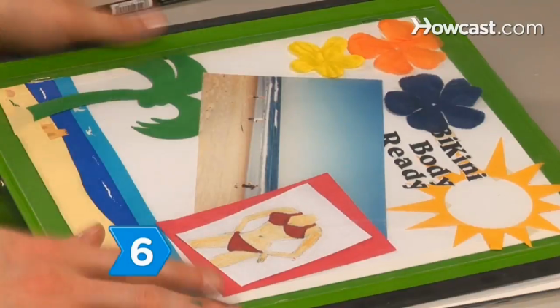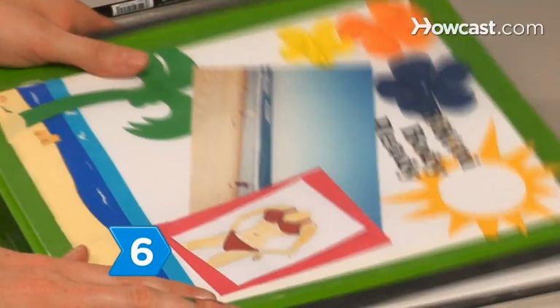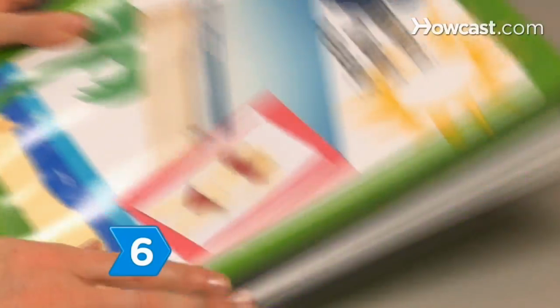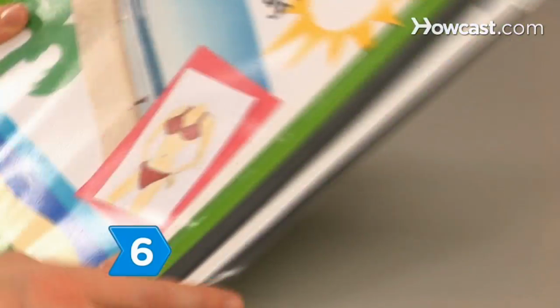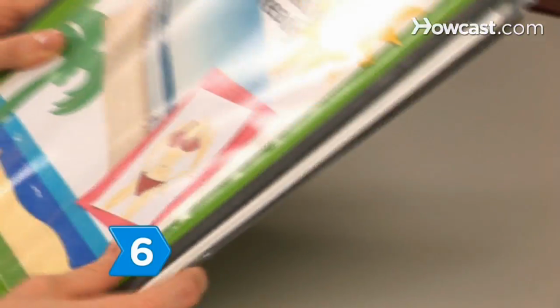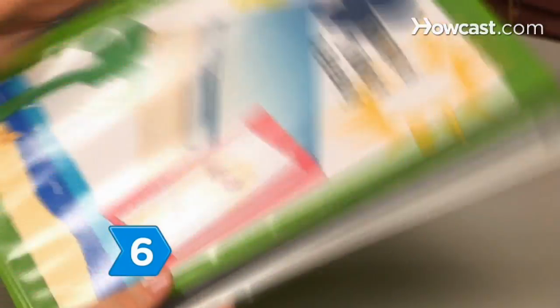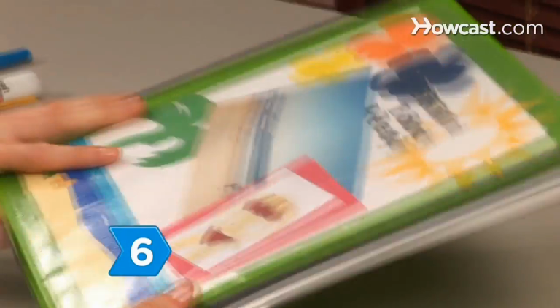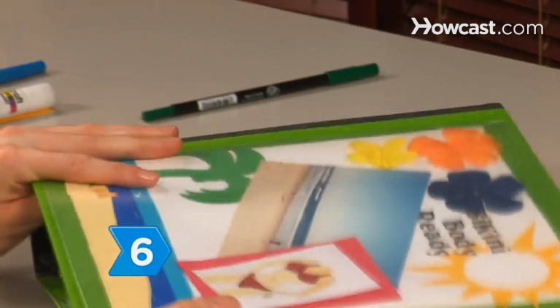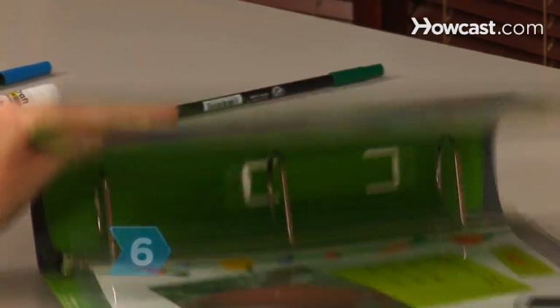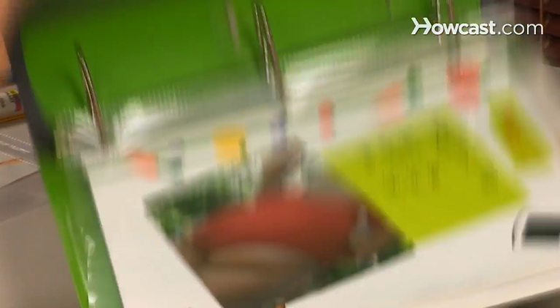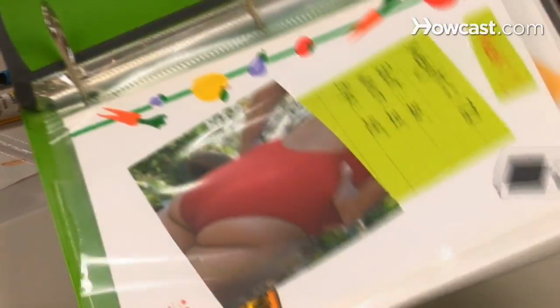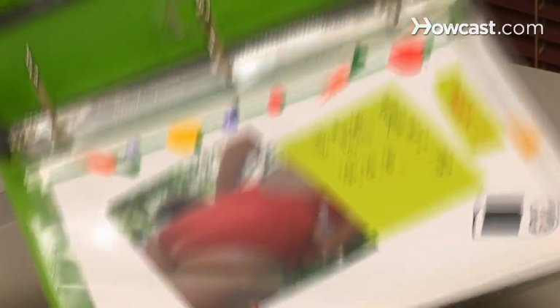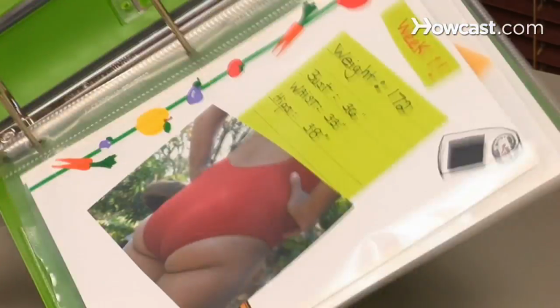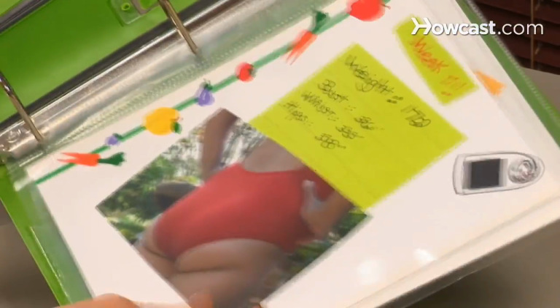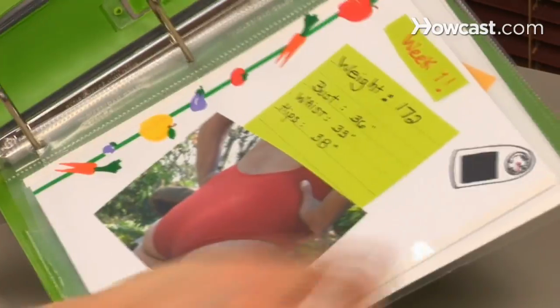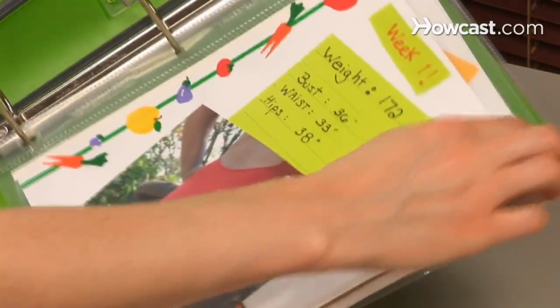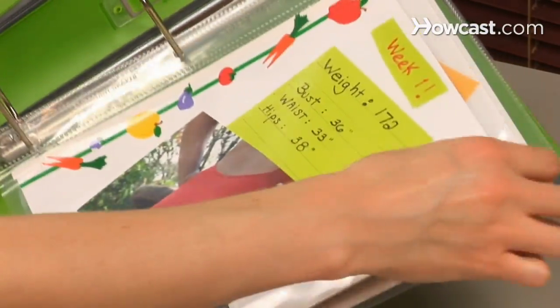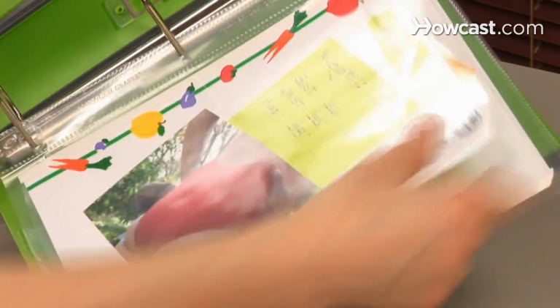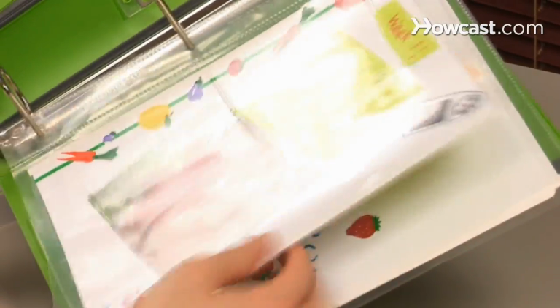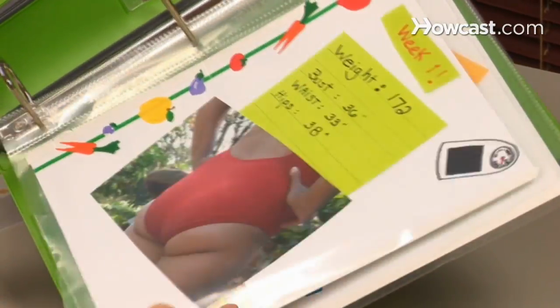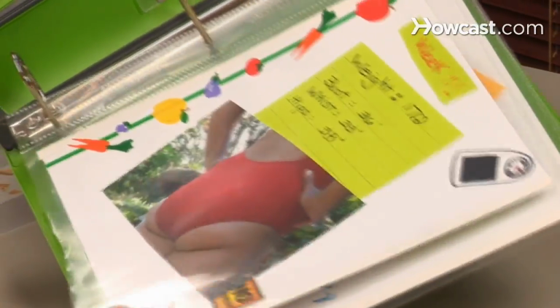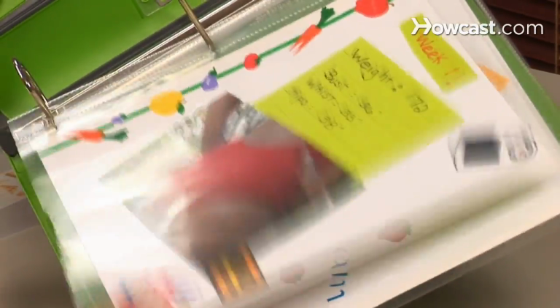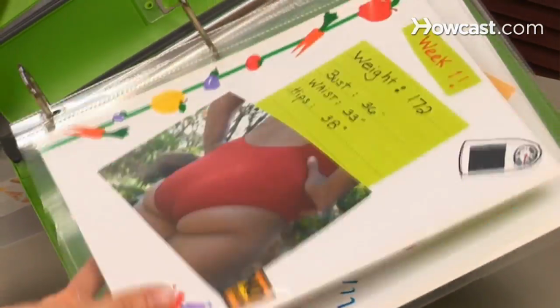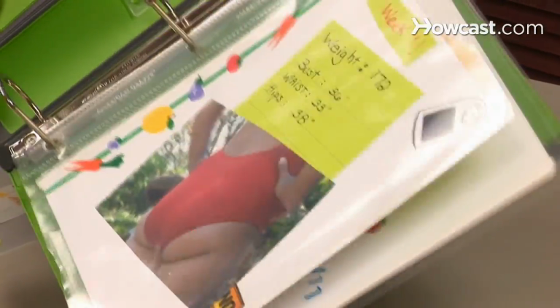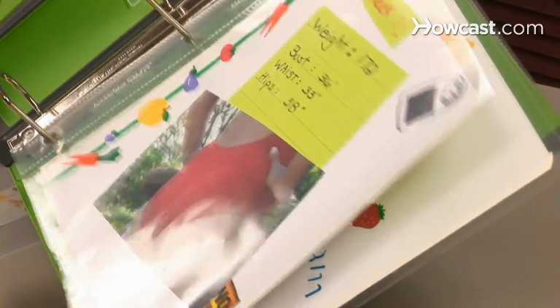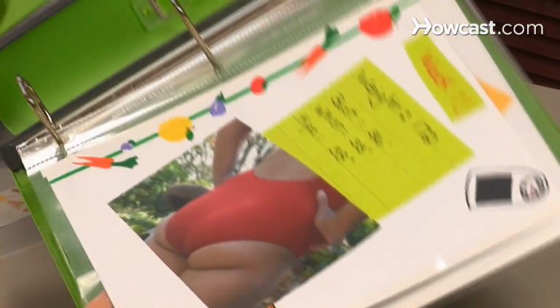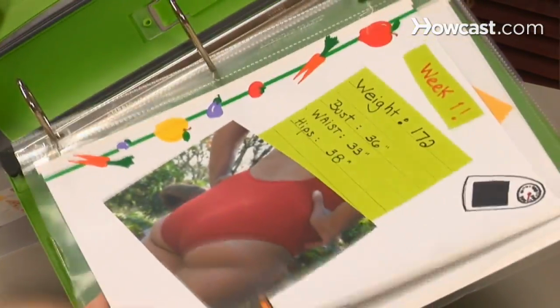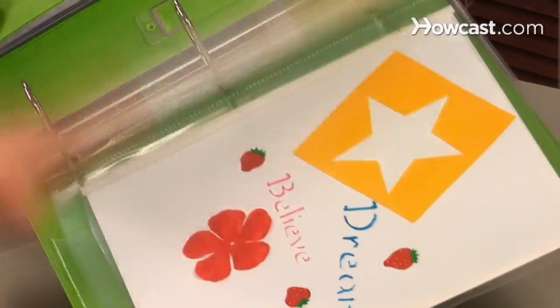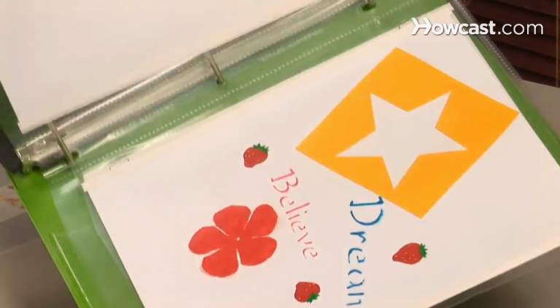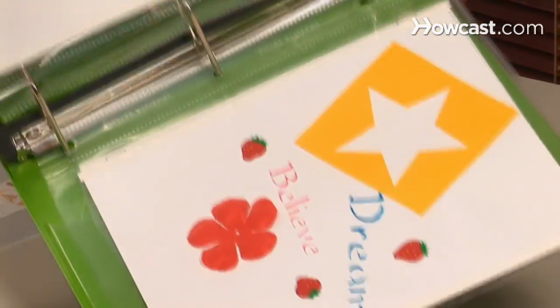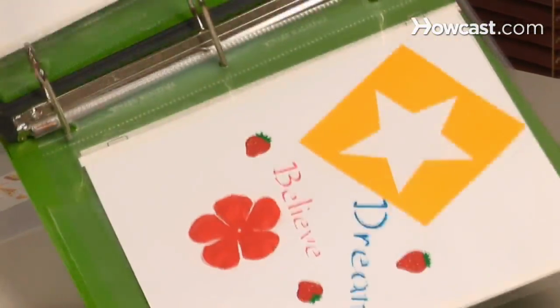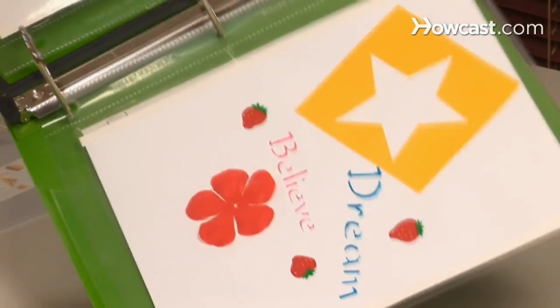Step 6. Look over your scrapbook on a regular basis, or whenever you feel like times are hard. Remember your hard work and progress, and think about all of the challenges you've overcome.